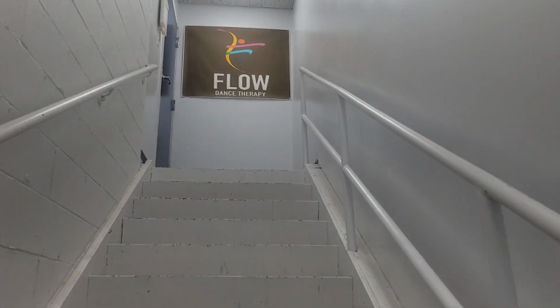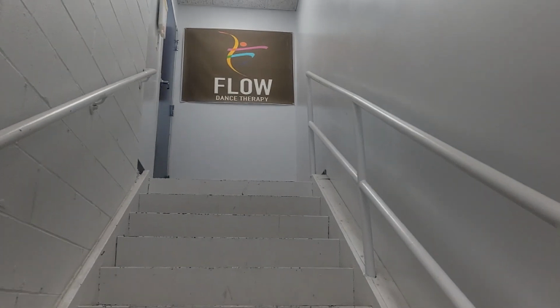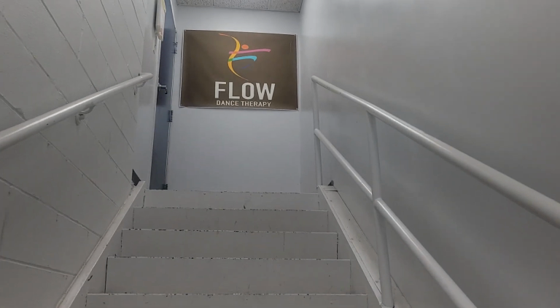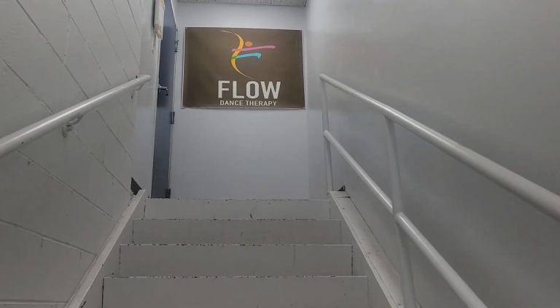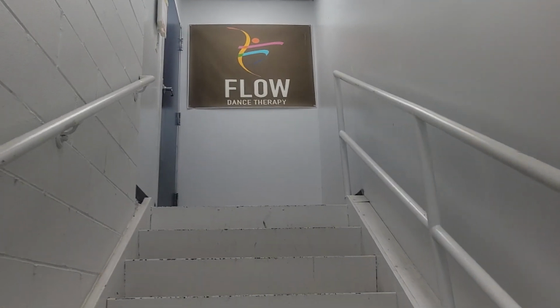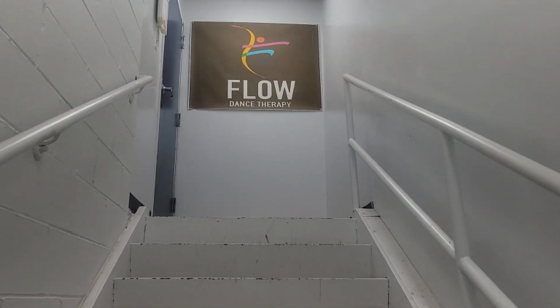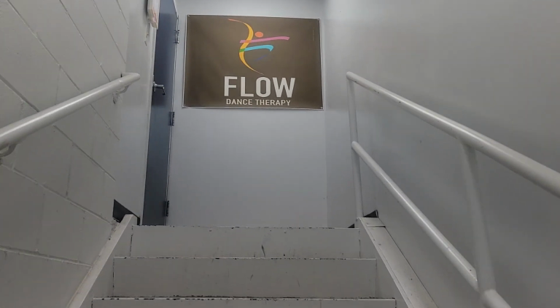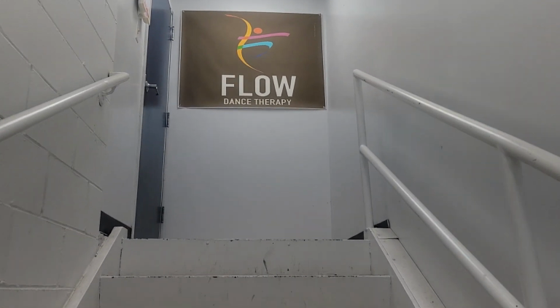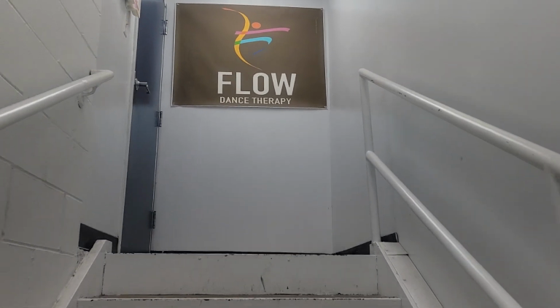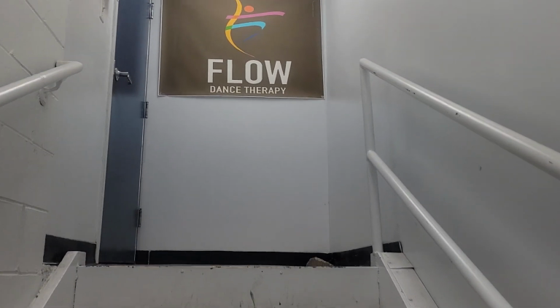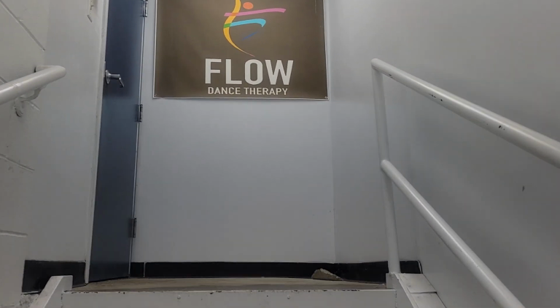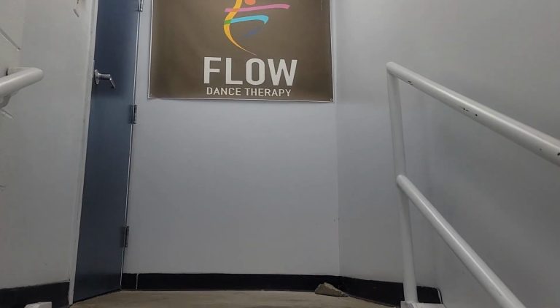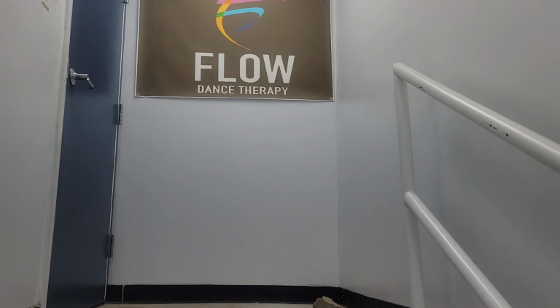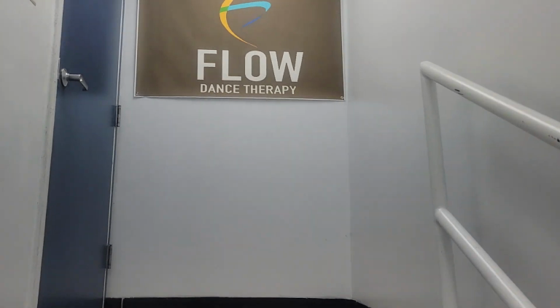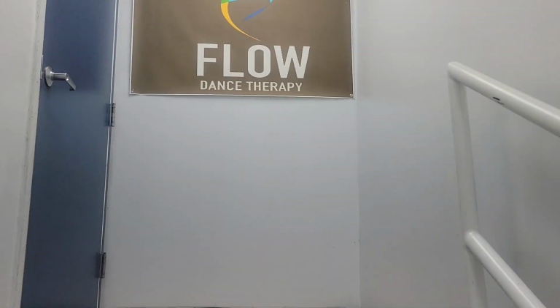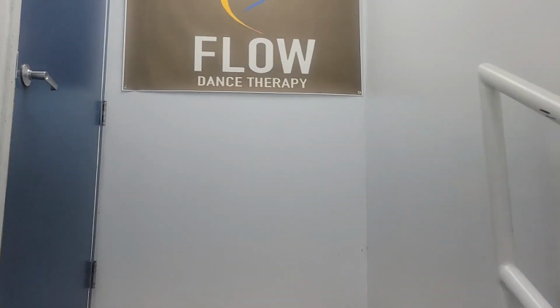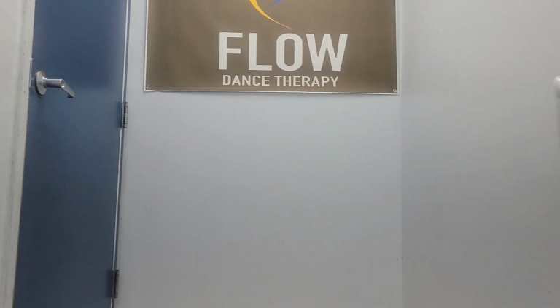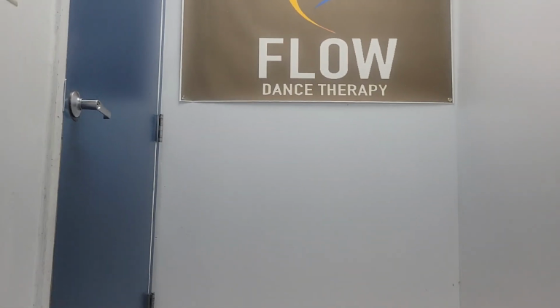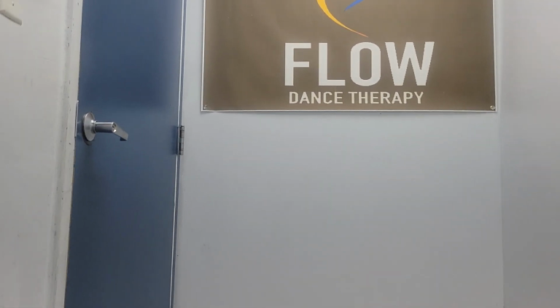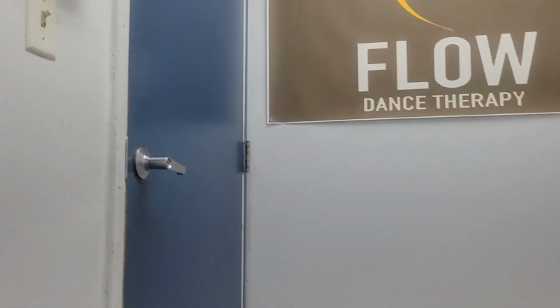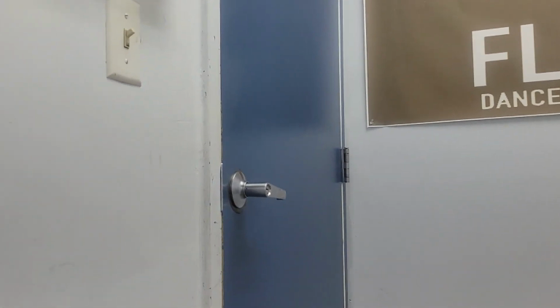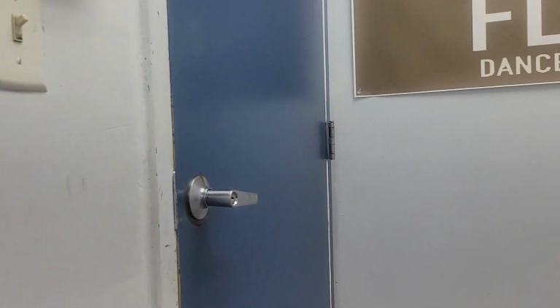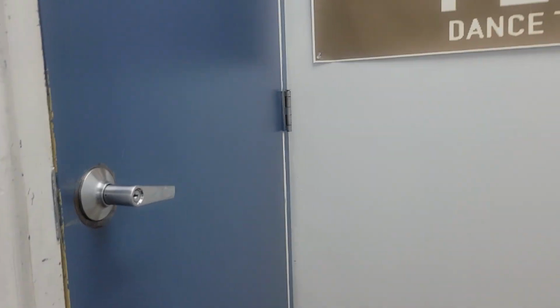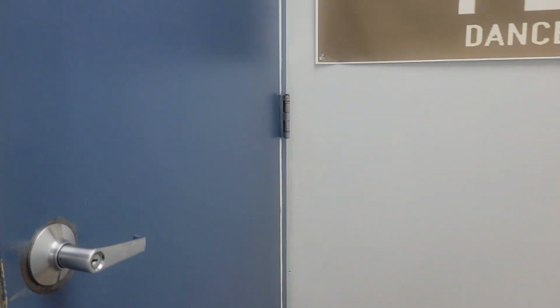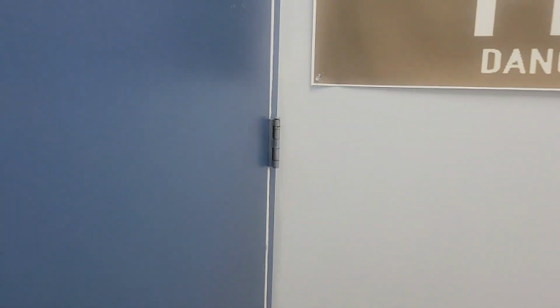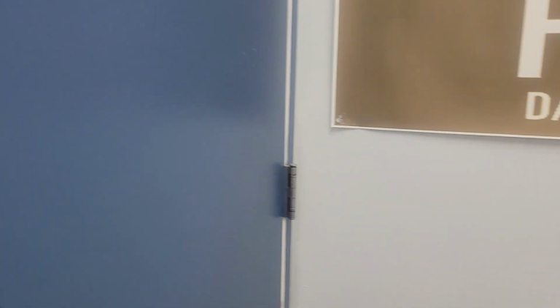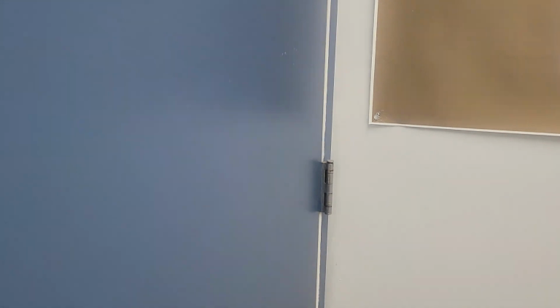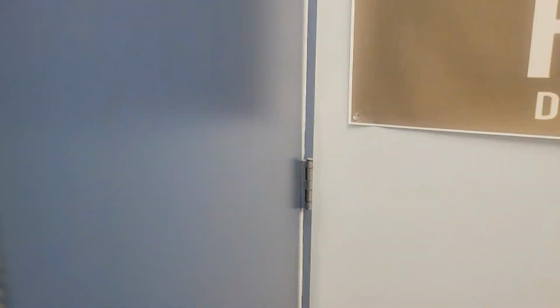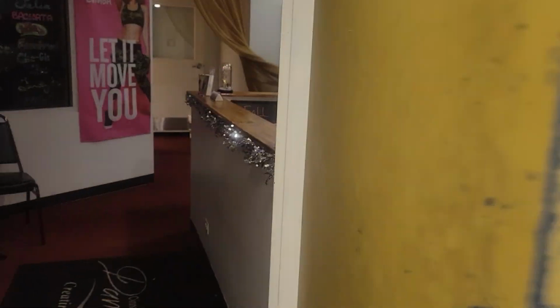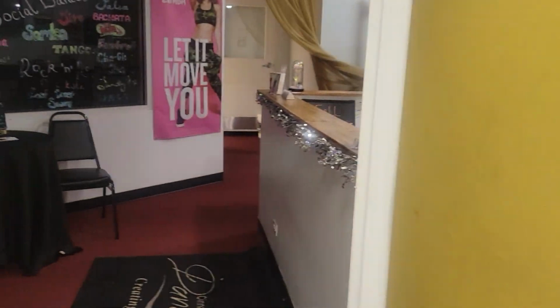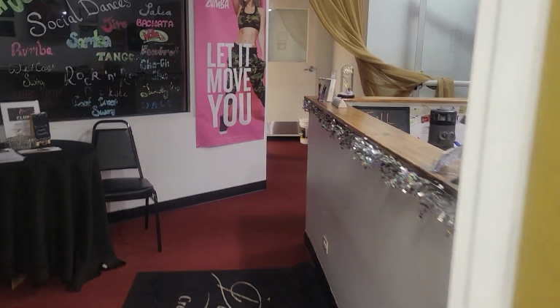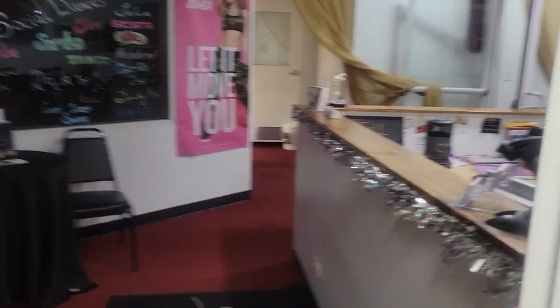Up there it says Flow Dance Therapy. So a couple of places rent space out of Cinnamon's Studio, including me. Blue door at the top of the stairs. Oh my goodness, how exciting. And we're here.